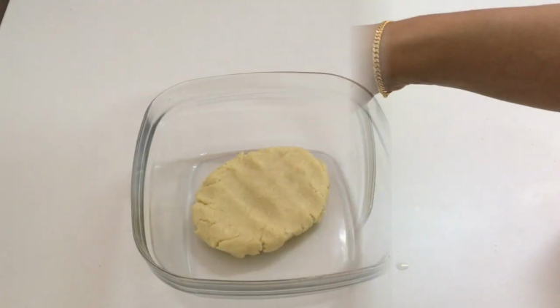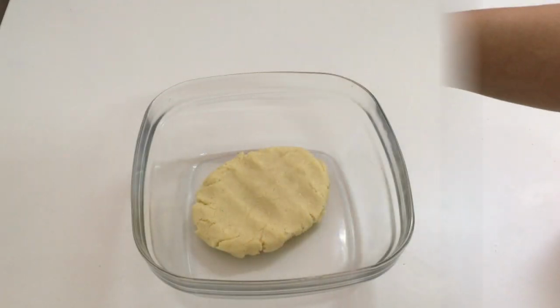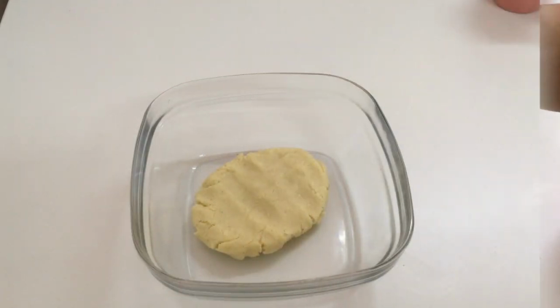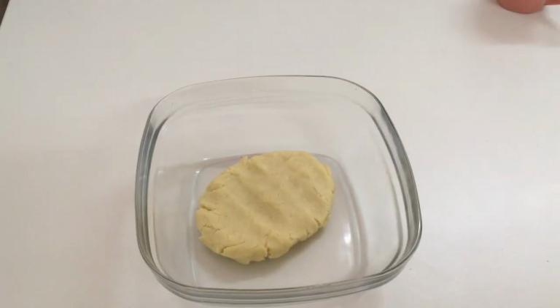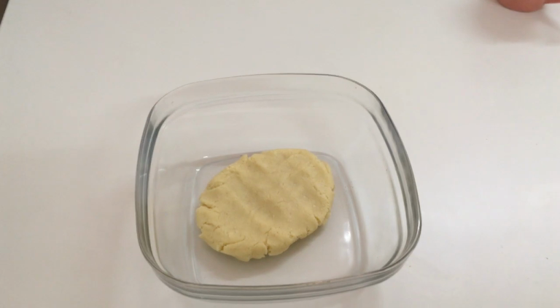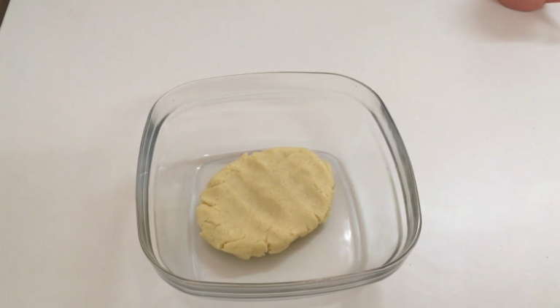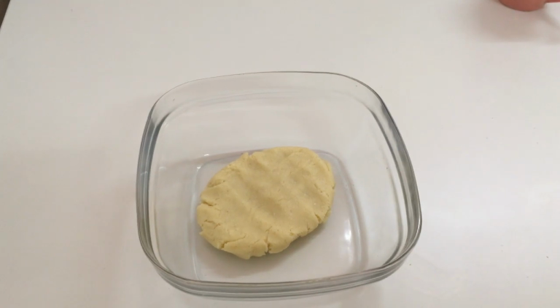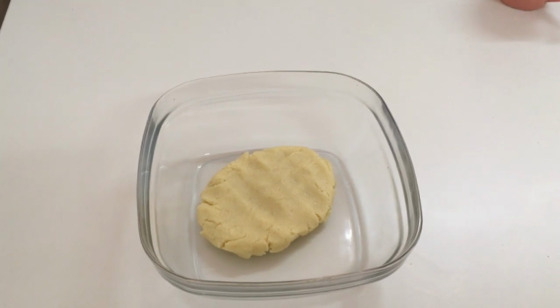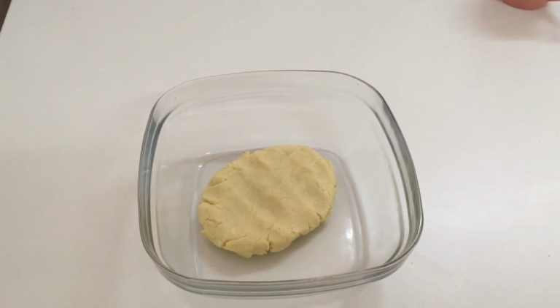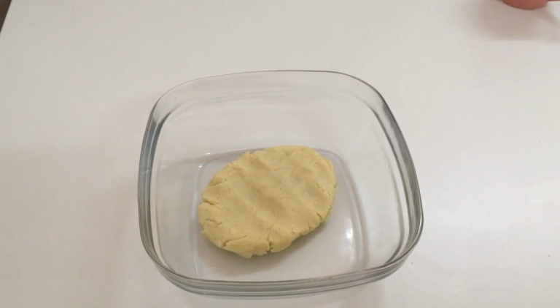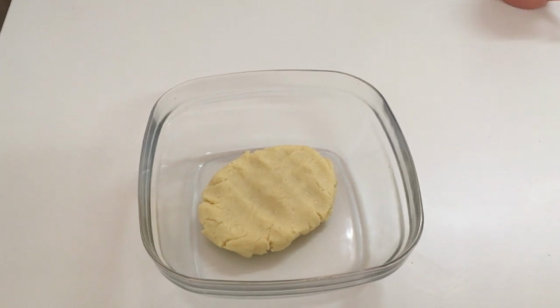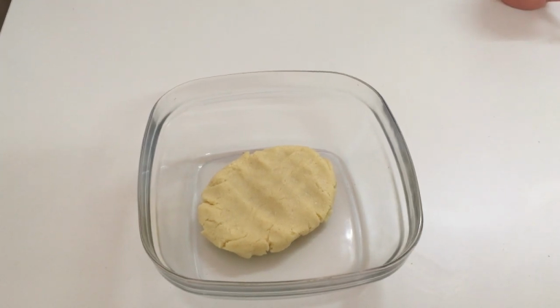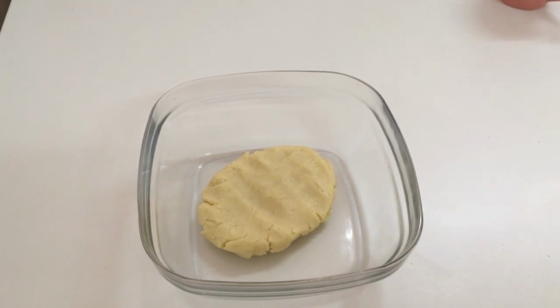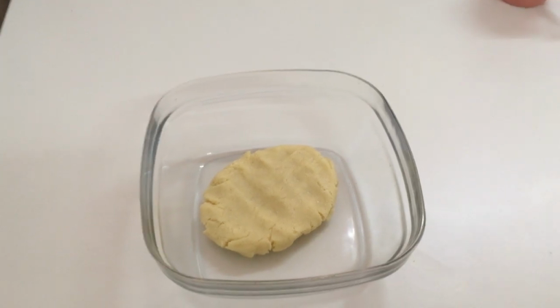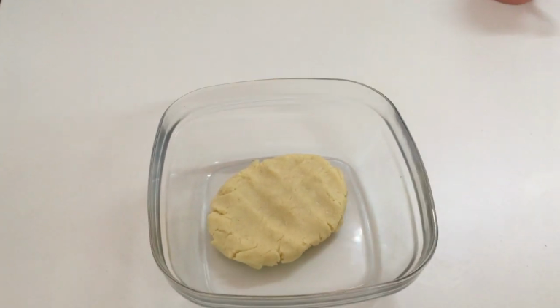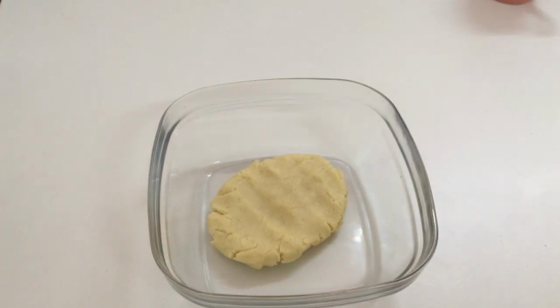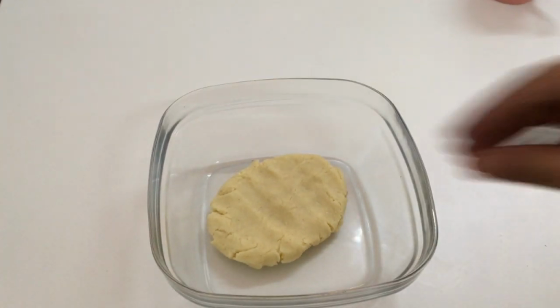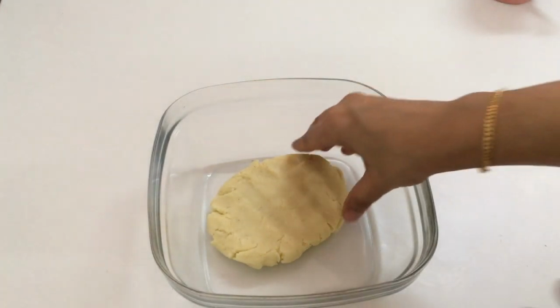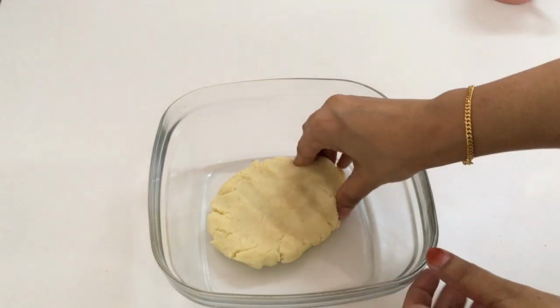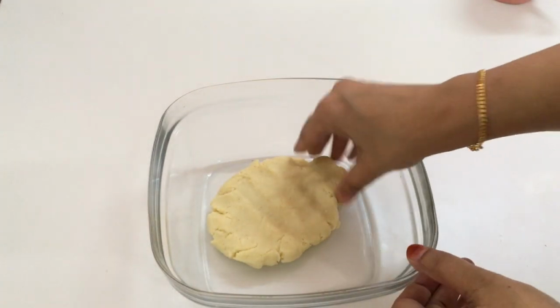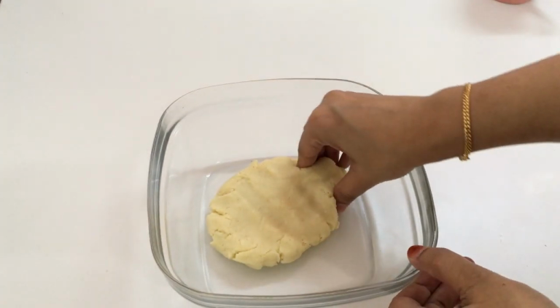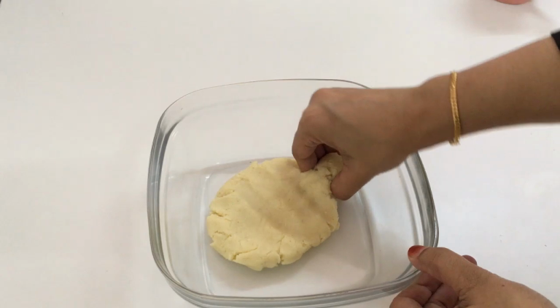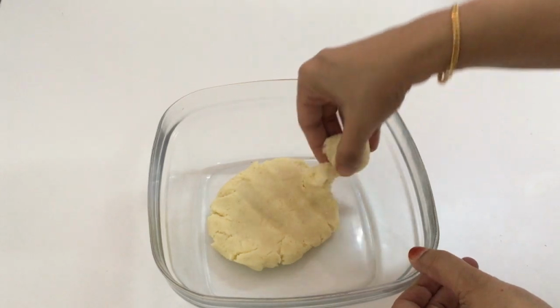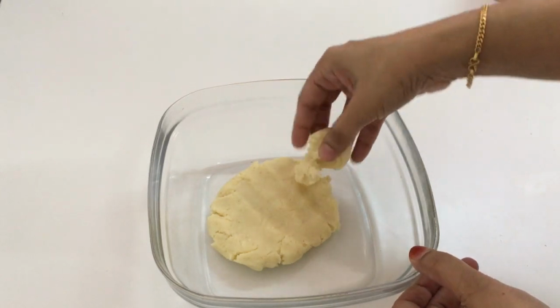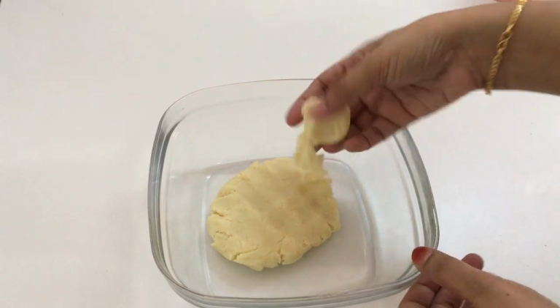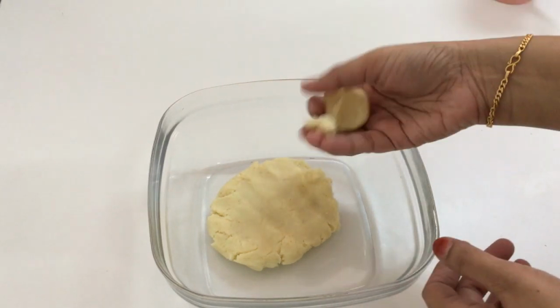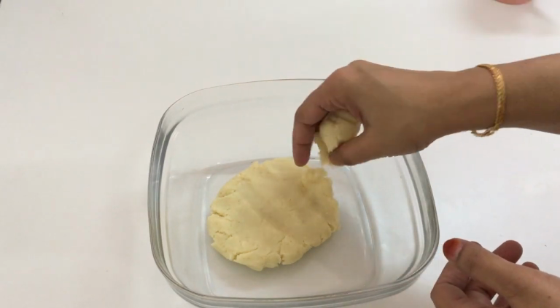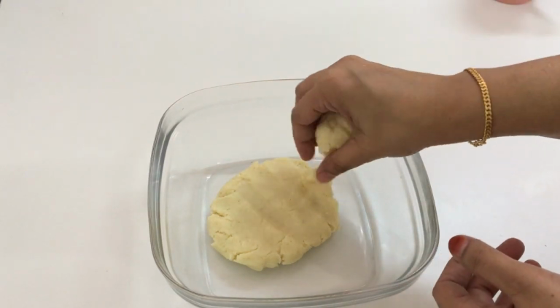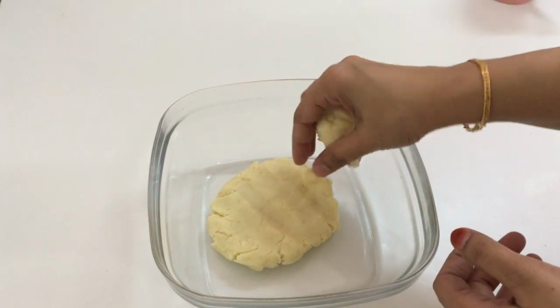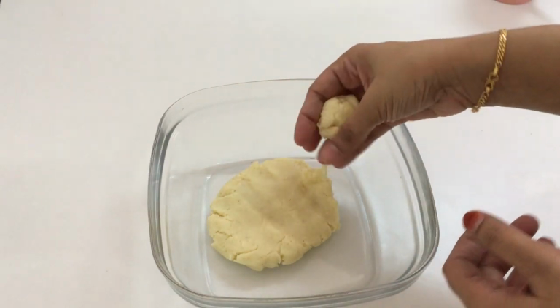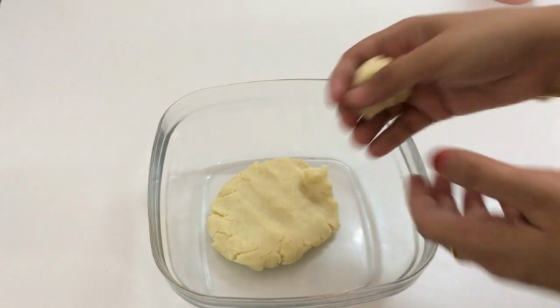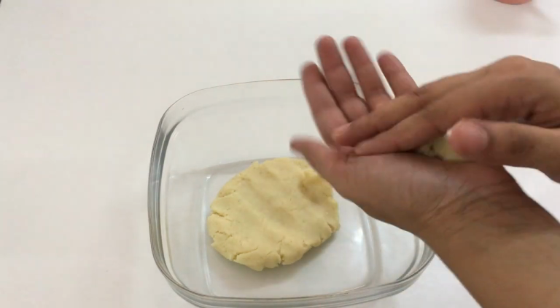Now I'm going to make small-size balls. Don't press them too hard.